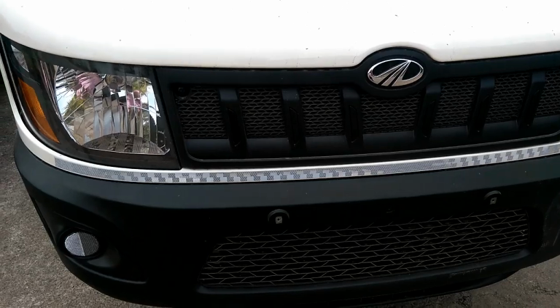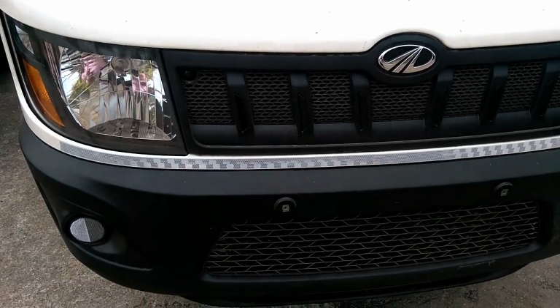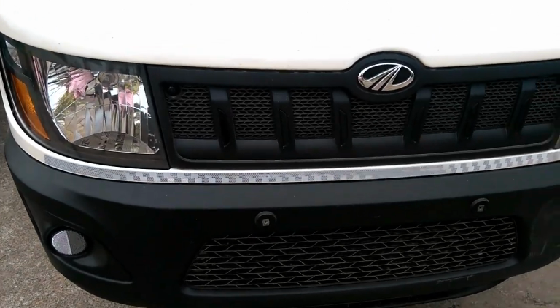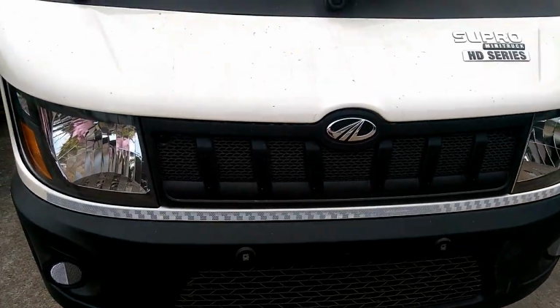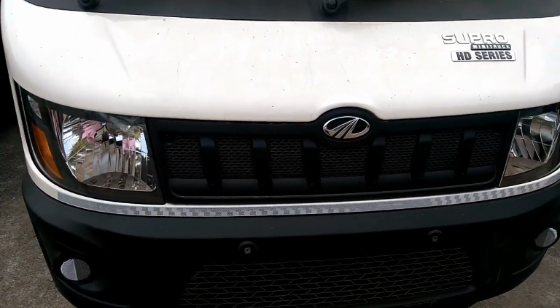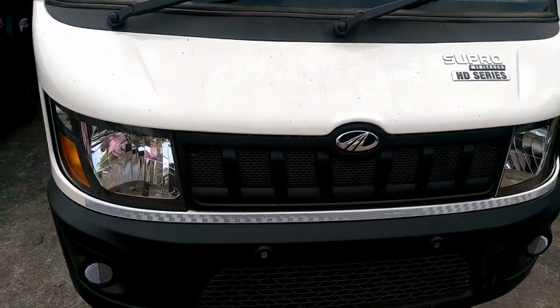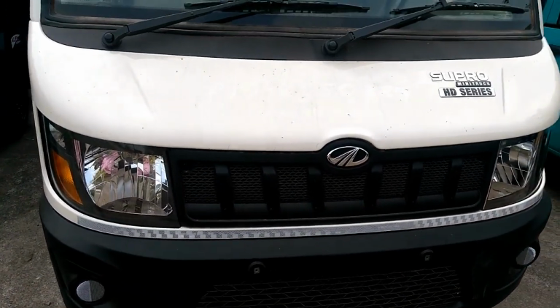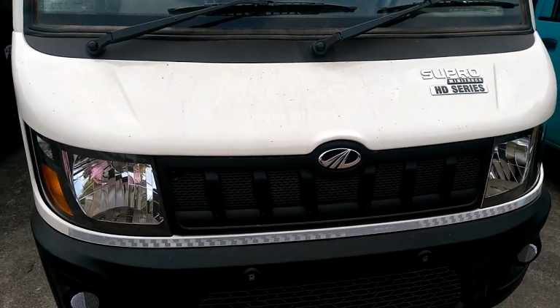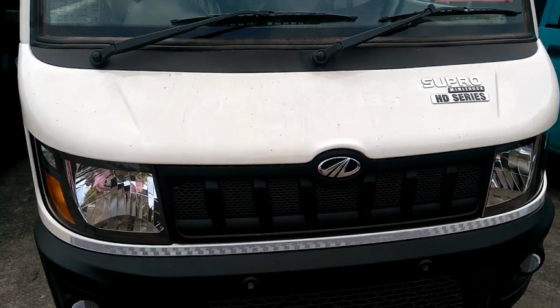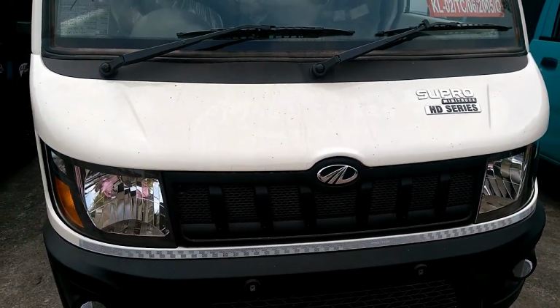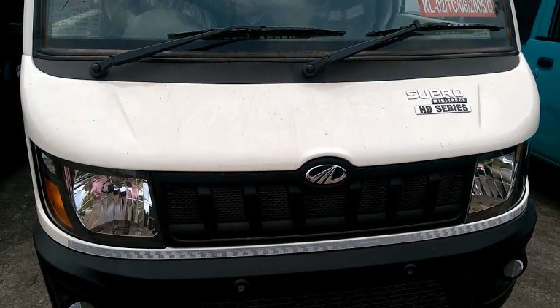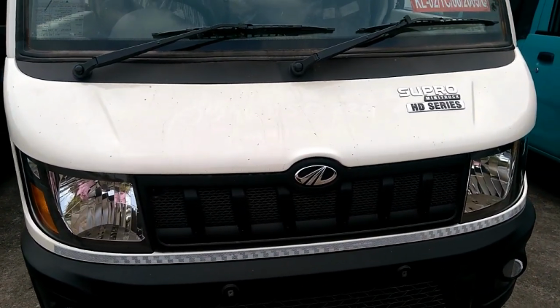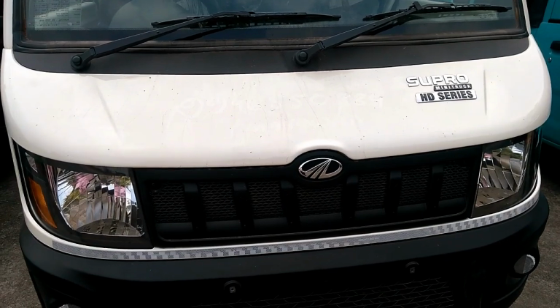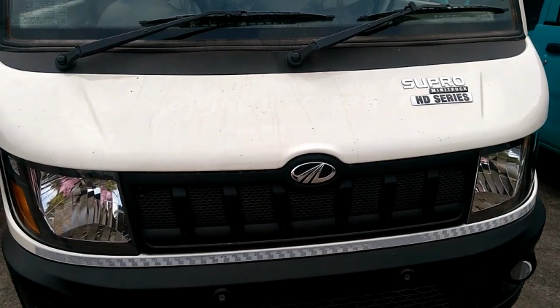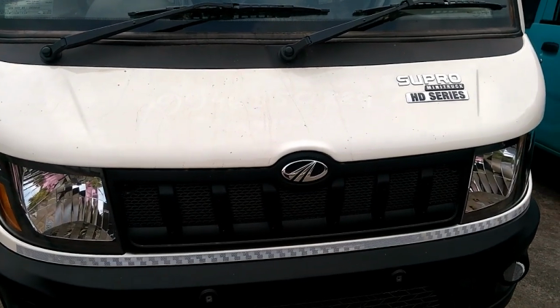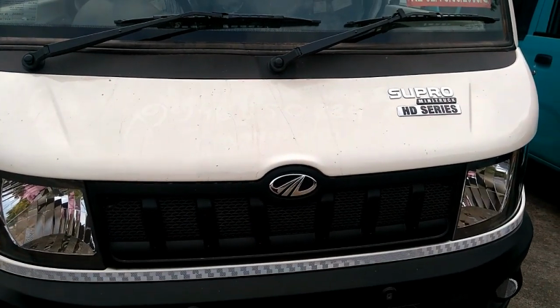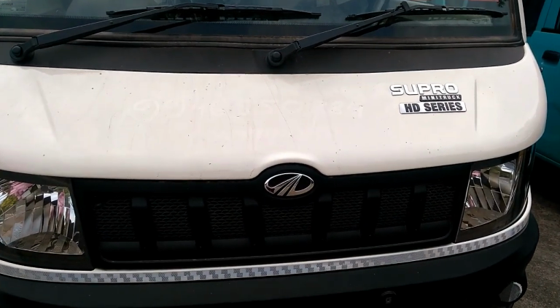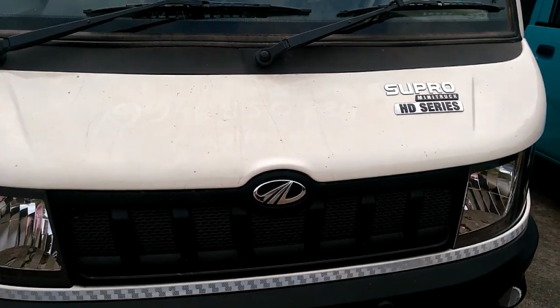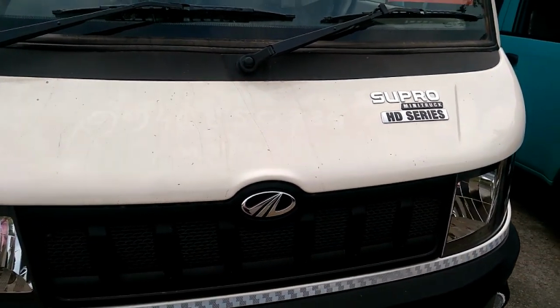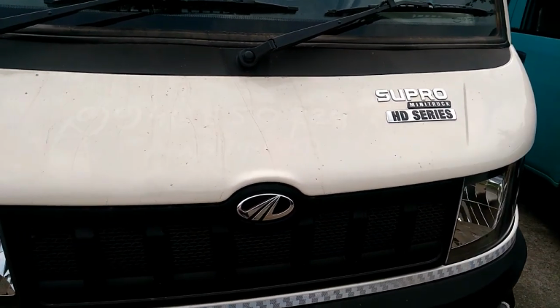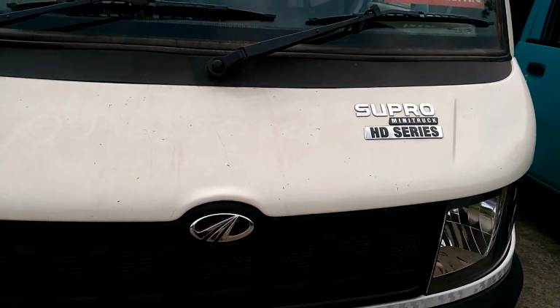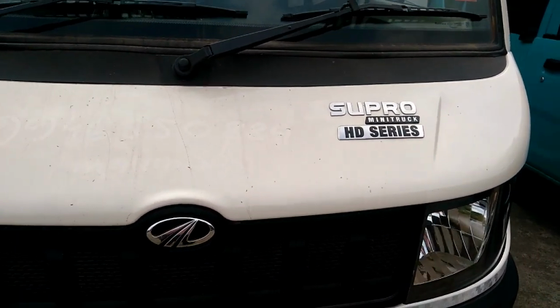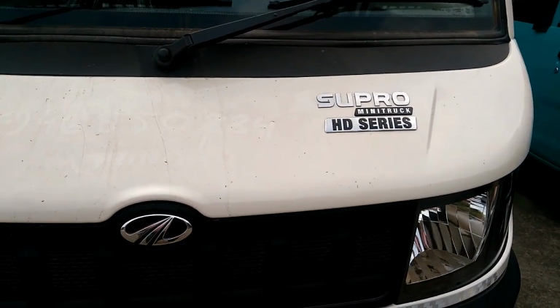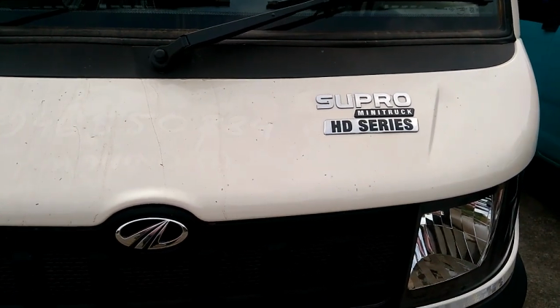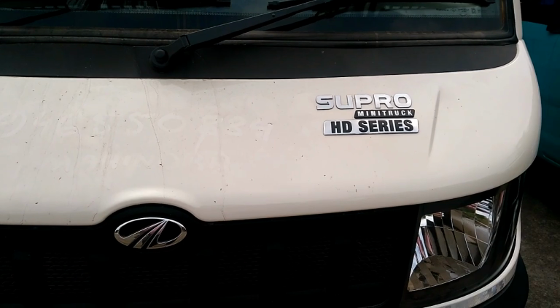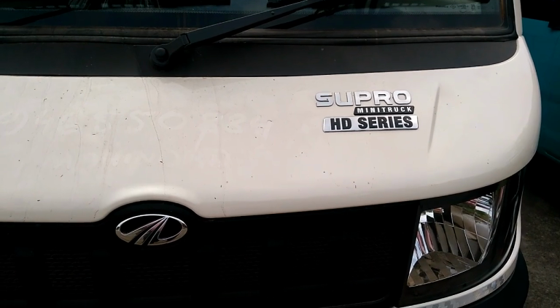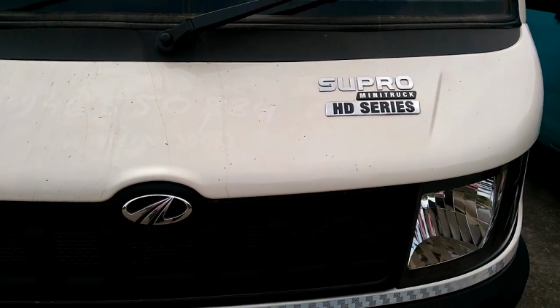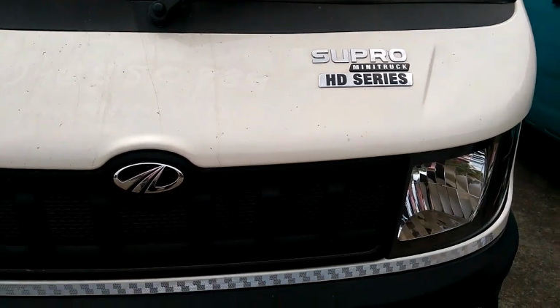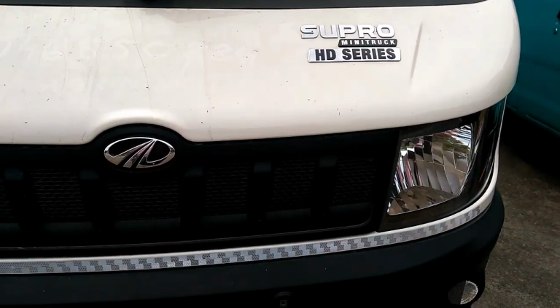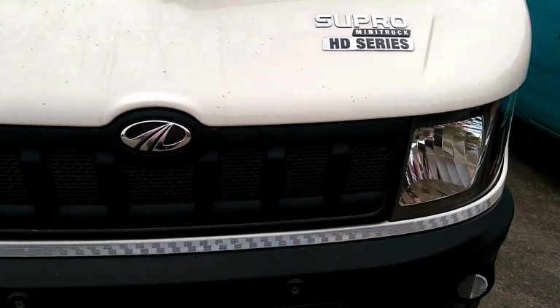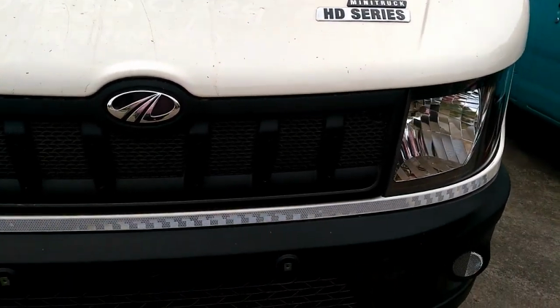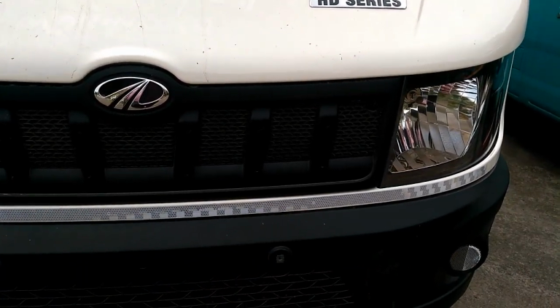Mahindra has launched its Supro Heavy Duty Series in India. The Heavy Duty Series includes the Supro Mini Truck, priced at Rs. 4 lakh 23,000 Indian Rupee, ex-showroom Mumbai.